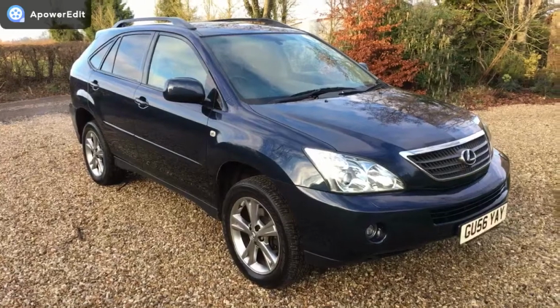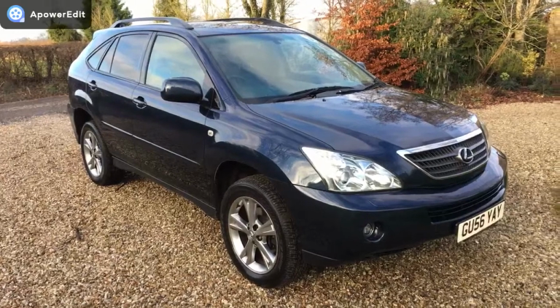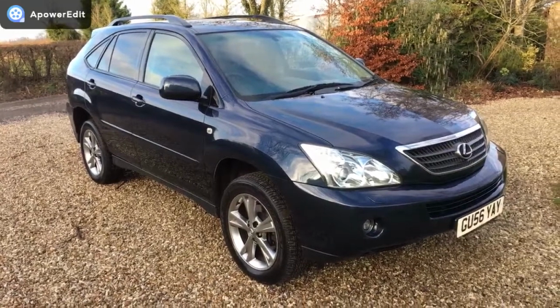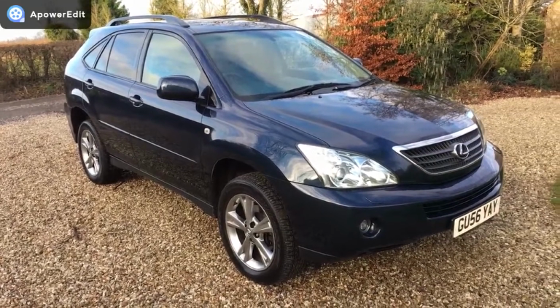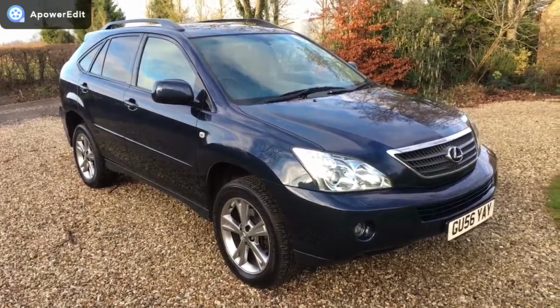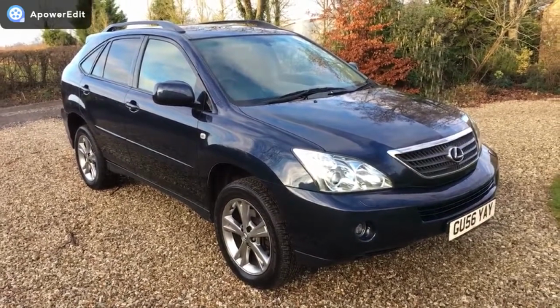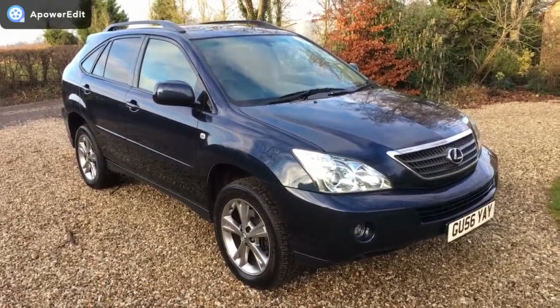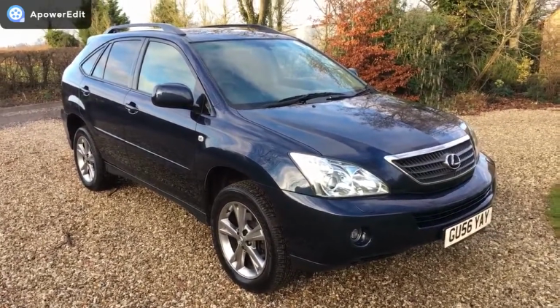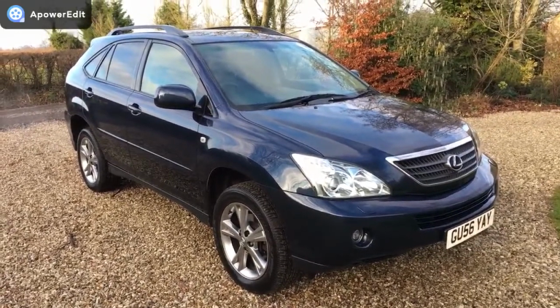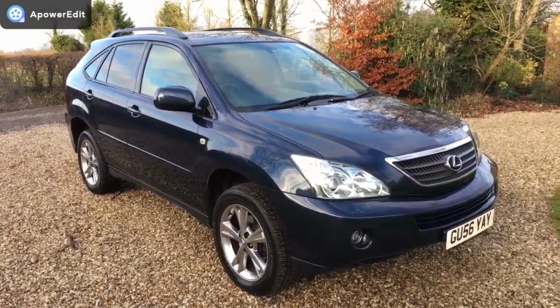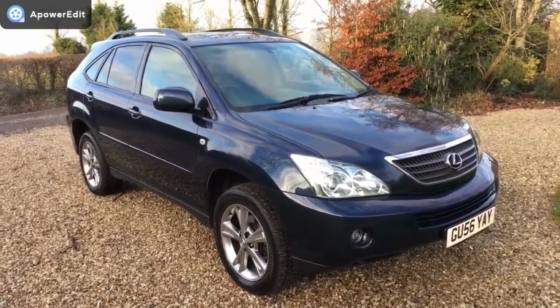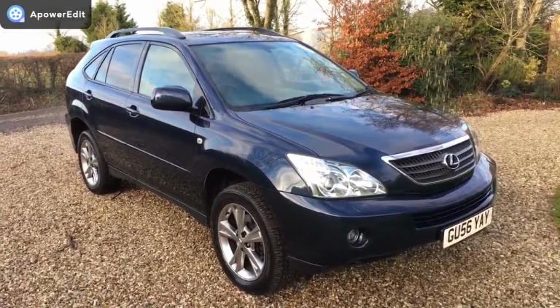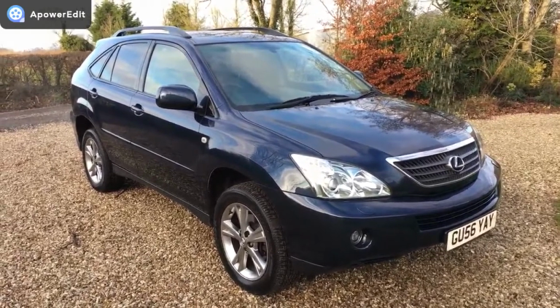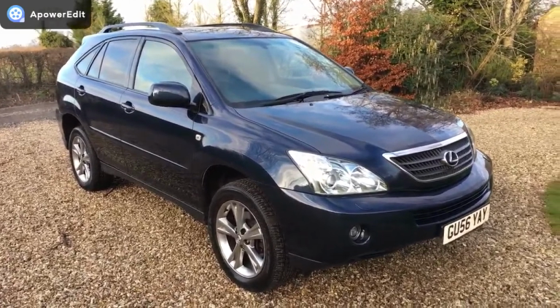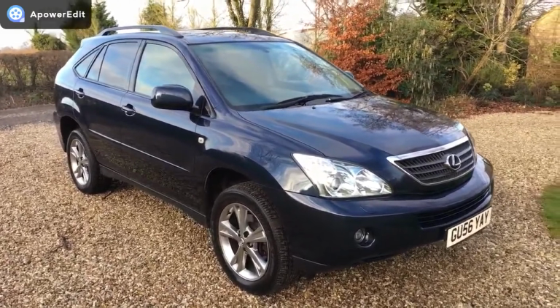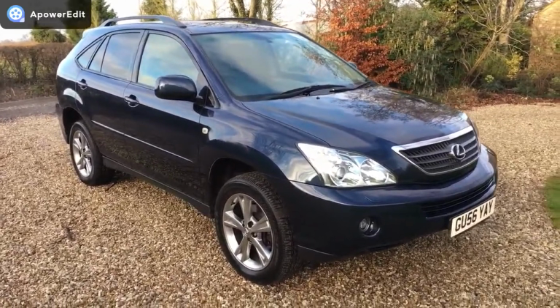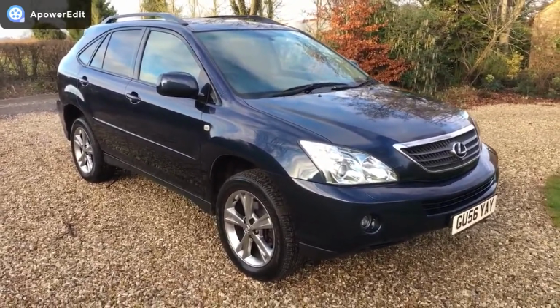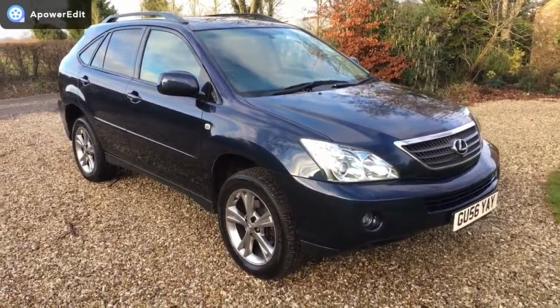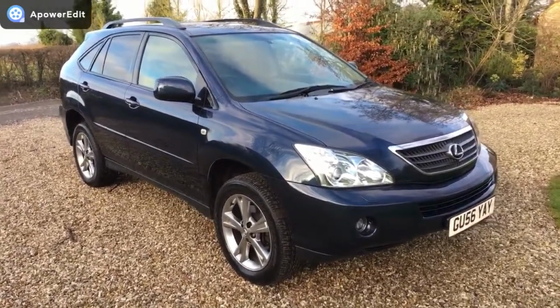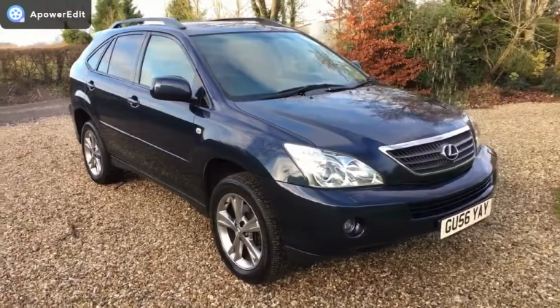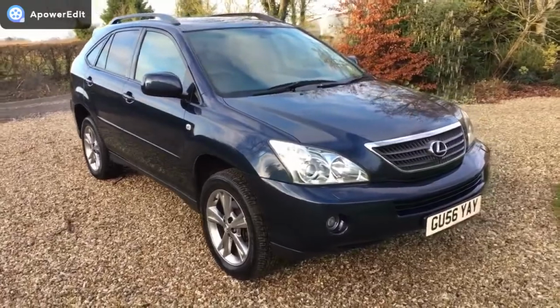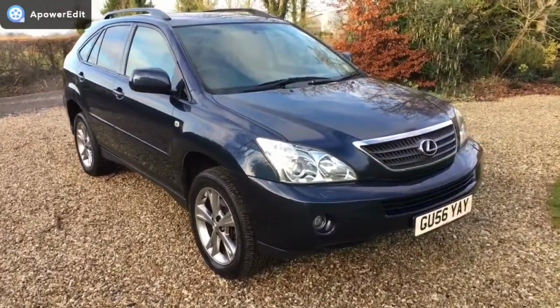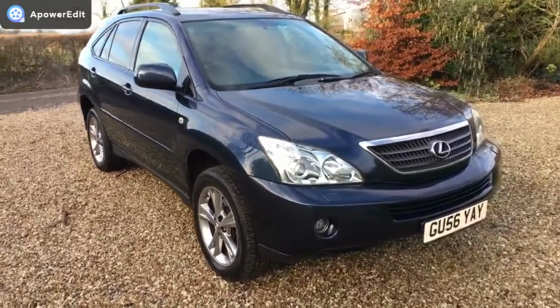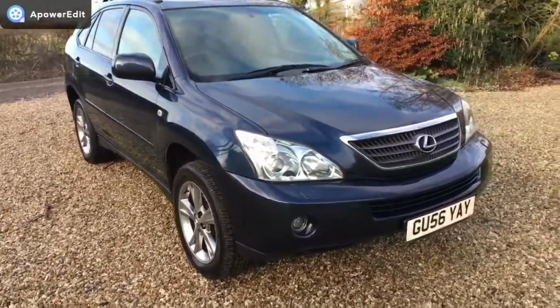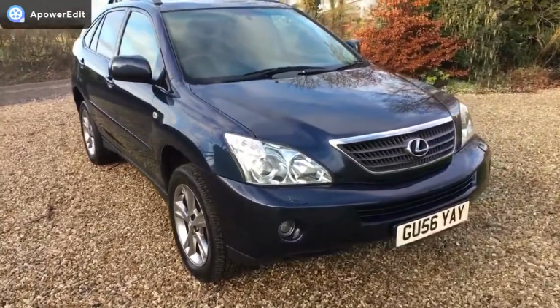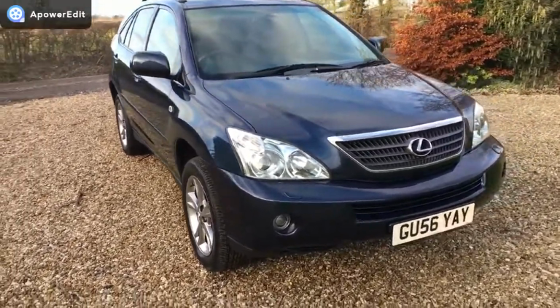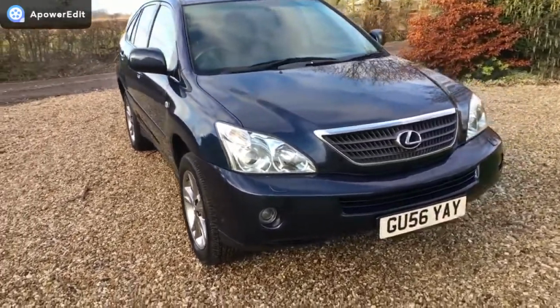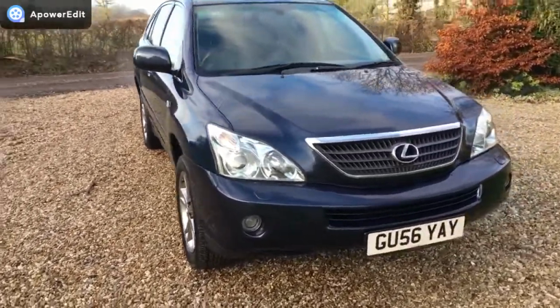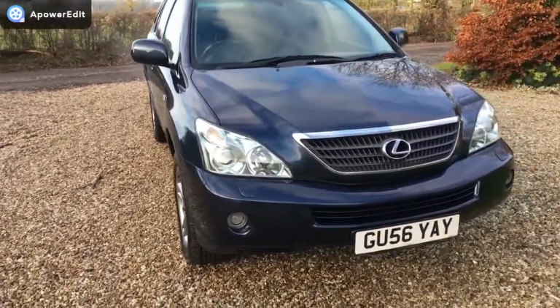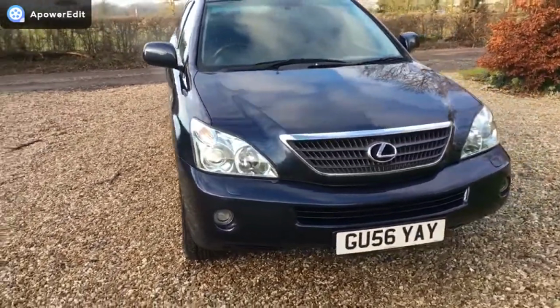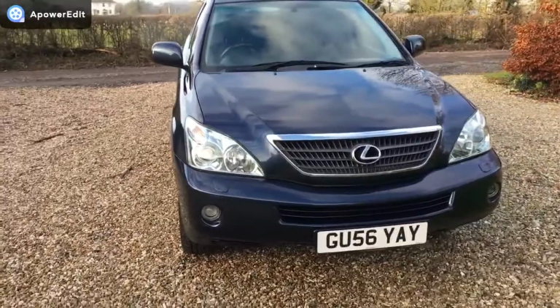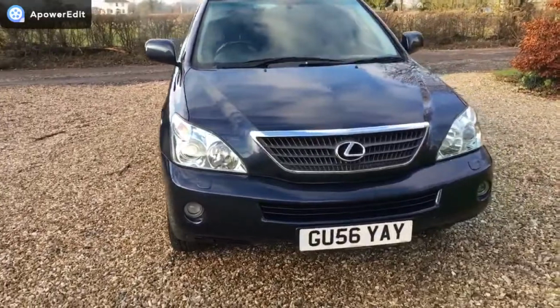This is a quick walk-around video for a Lexus RX 400 hybrid. This is the SE model with navigation, finished in a really lovely grey colour with a full black leather interior. It's a 56 plate car with 62,000 miles on the clock.